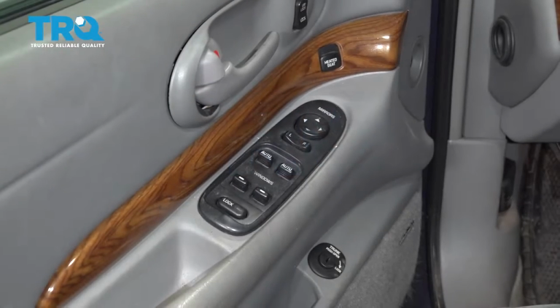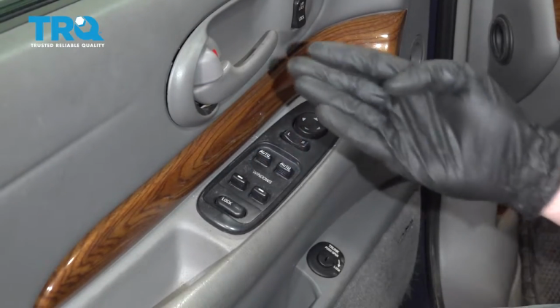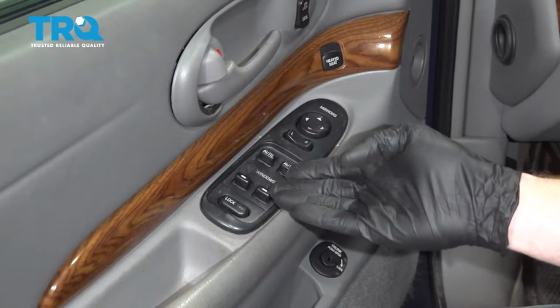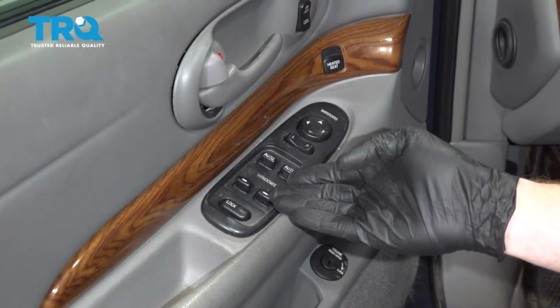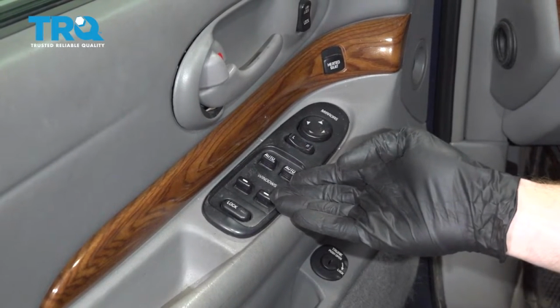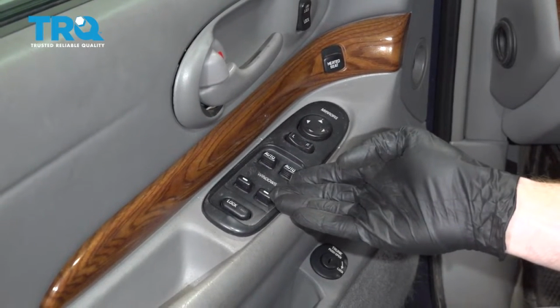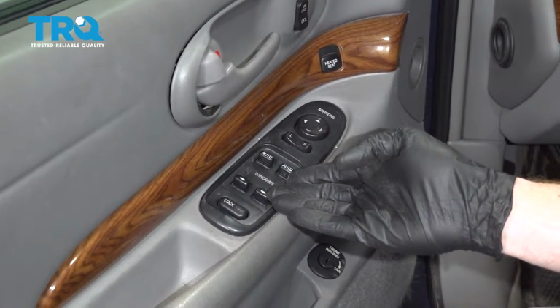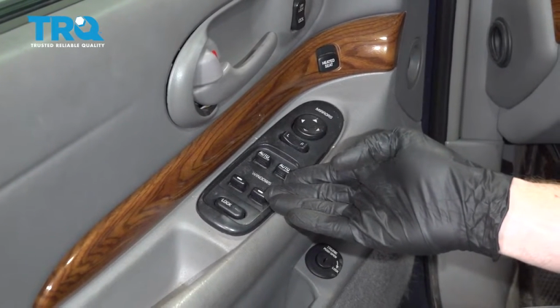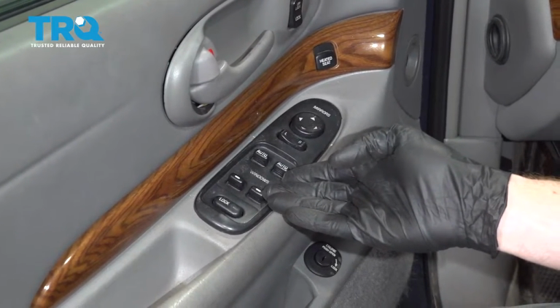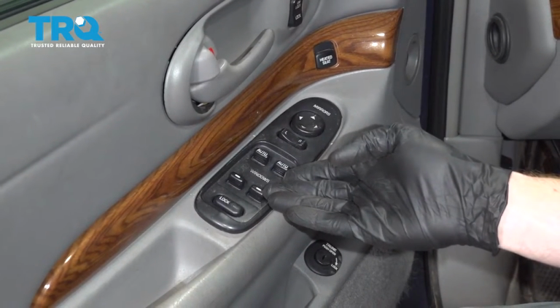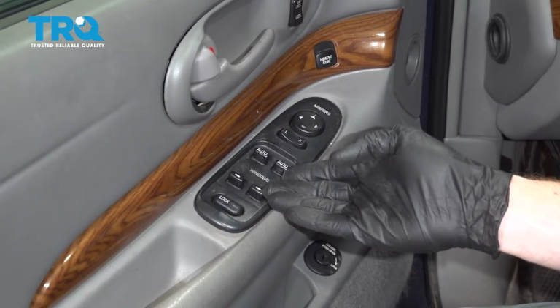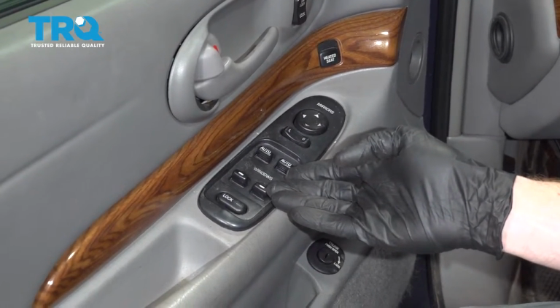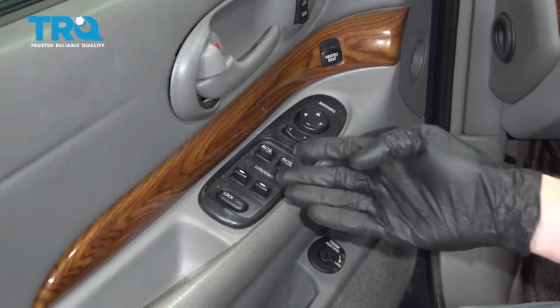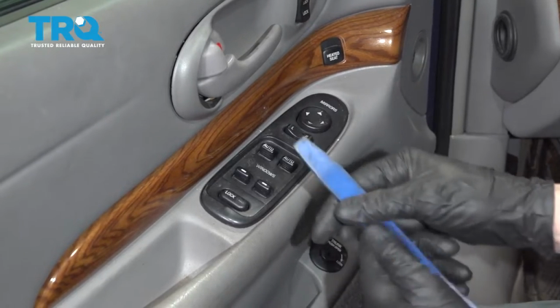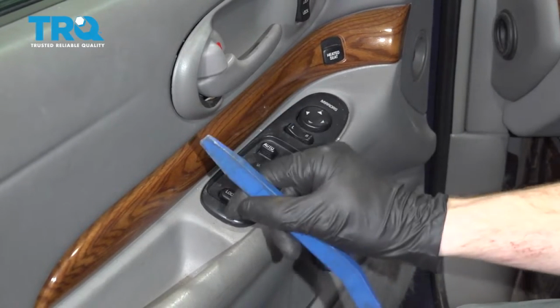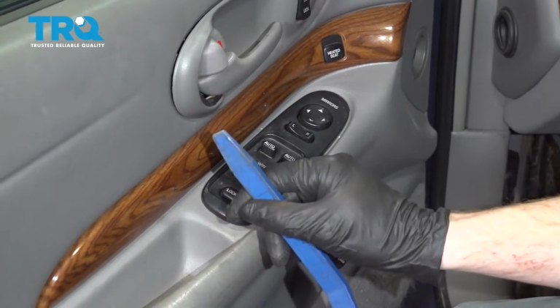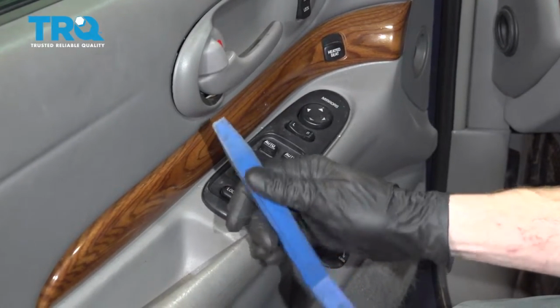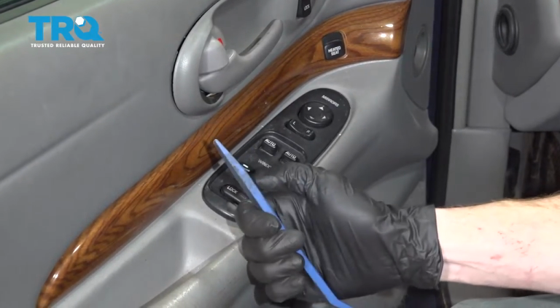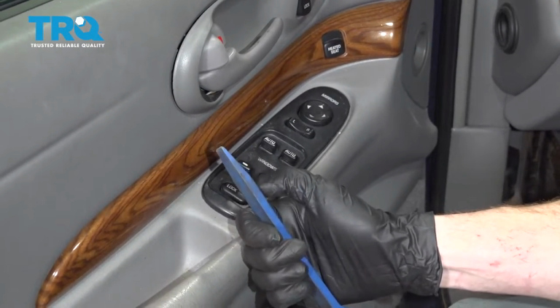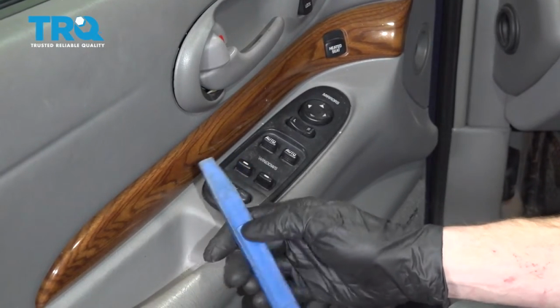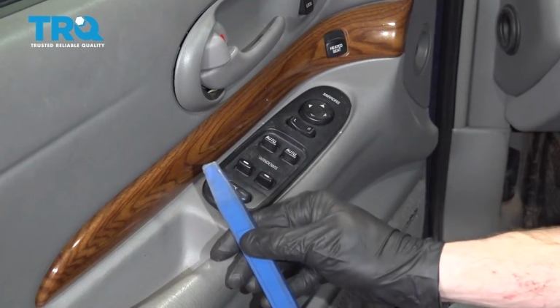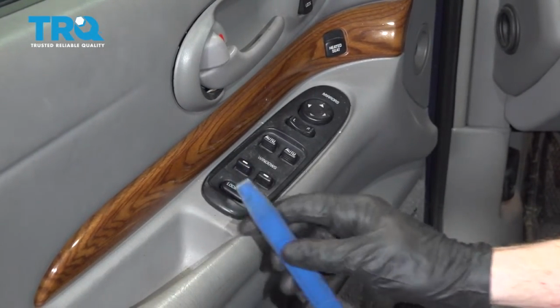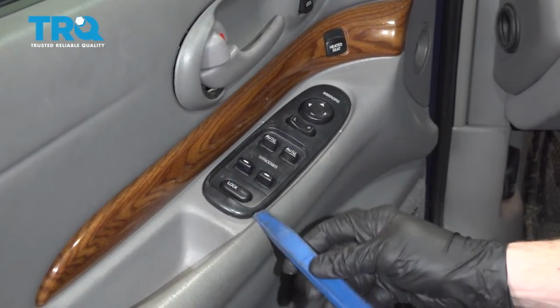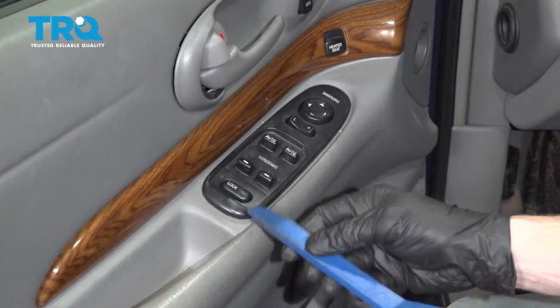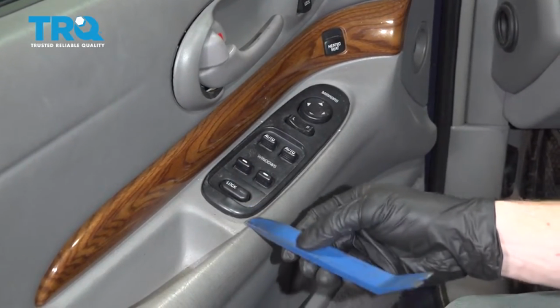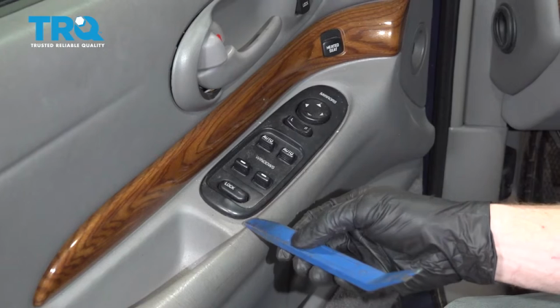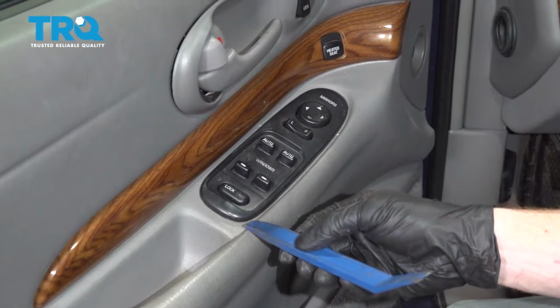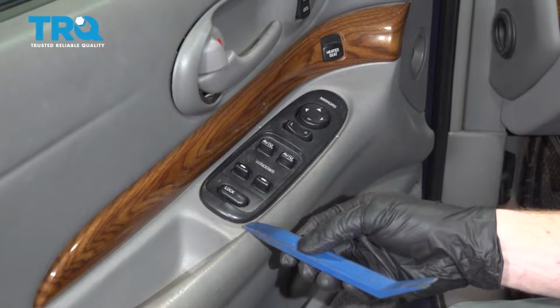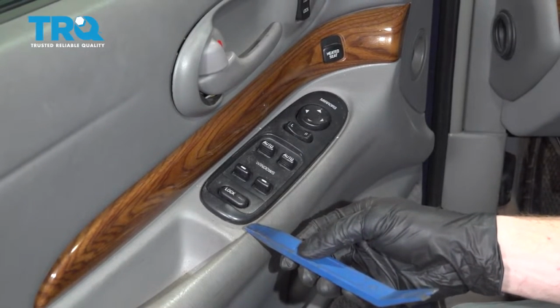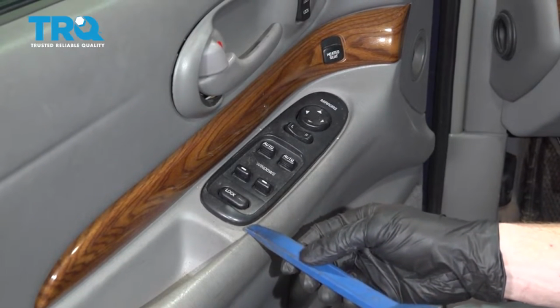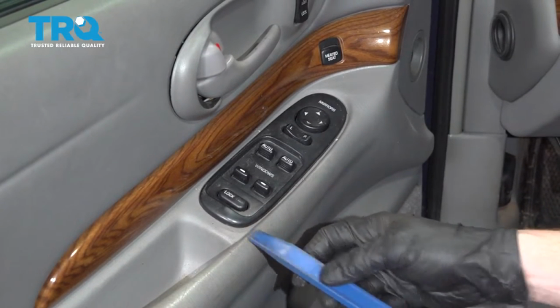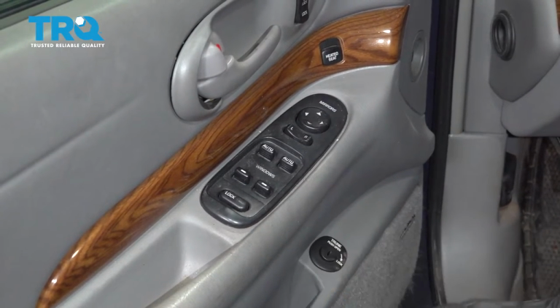Okay friends, it's time to get started on replacing our master window switch. For this, it's going to be easiest using a plastic trim tool so you don't have to worry about damaging your door panel in any way.